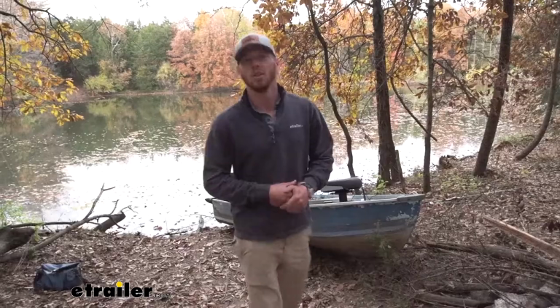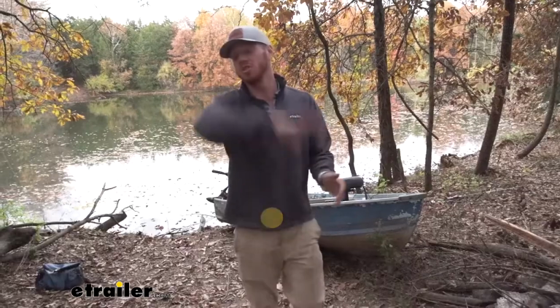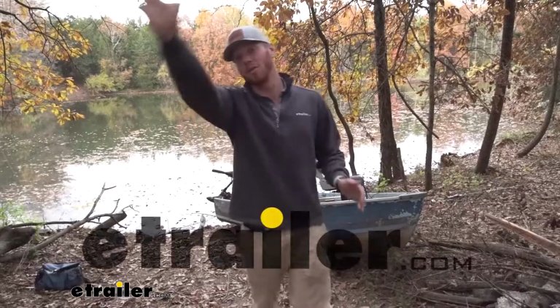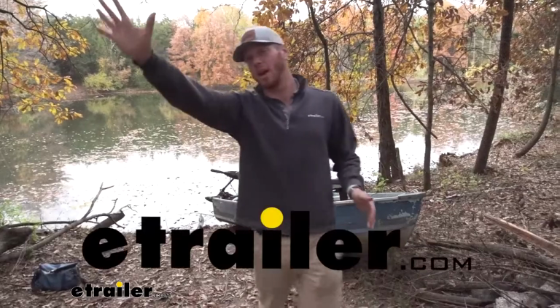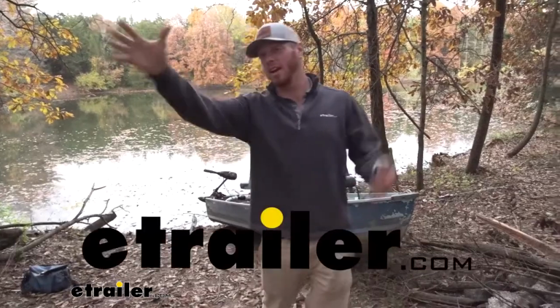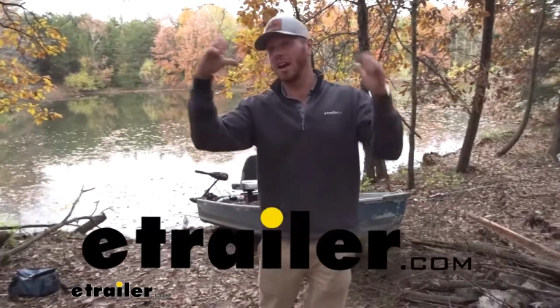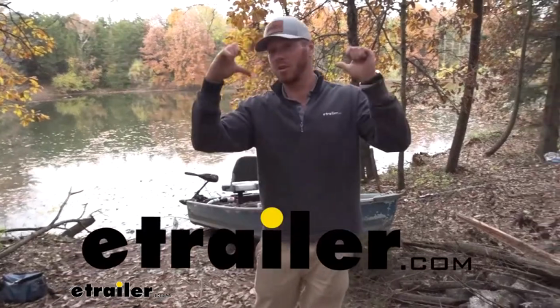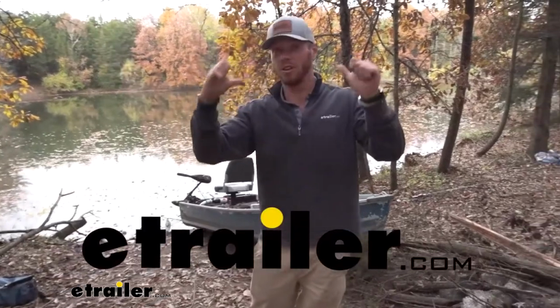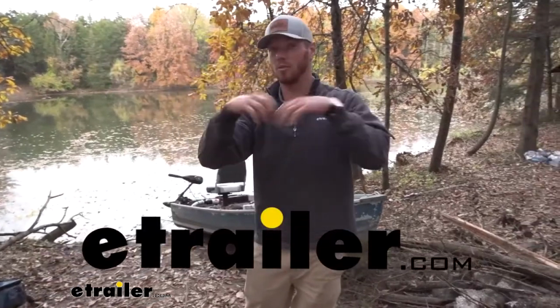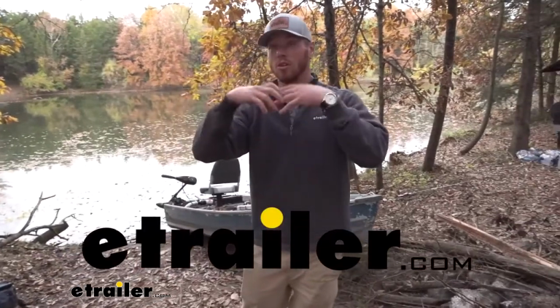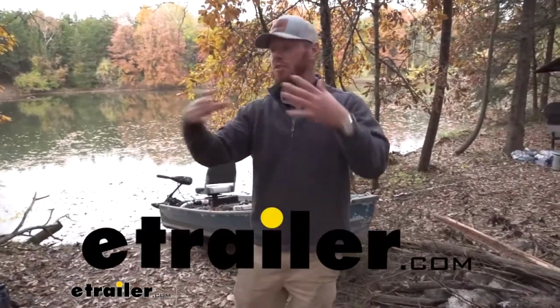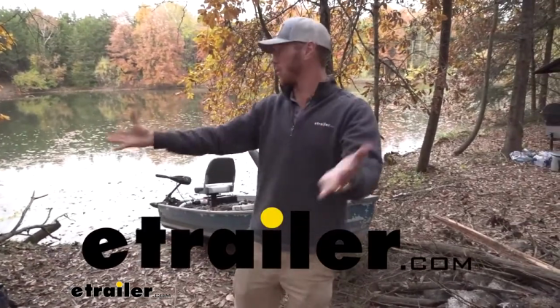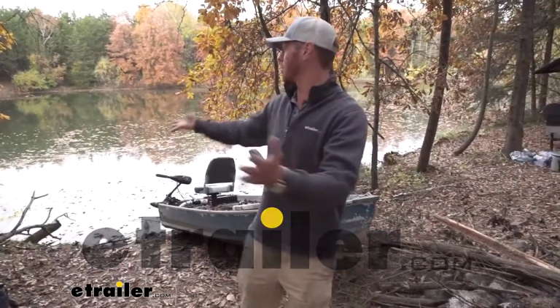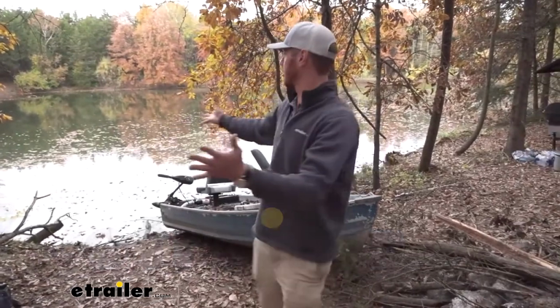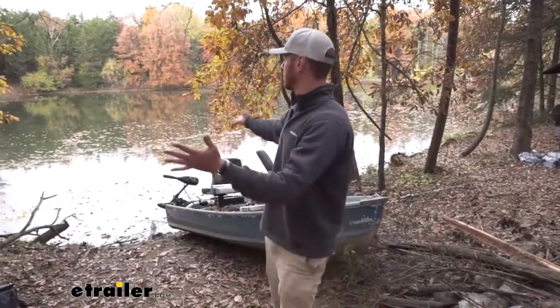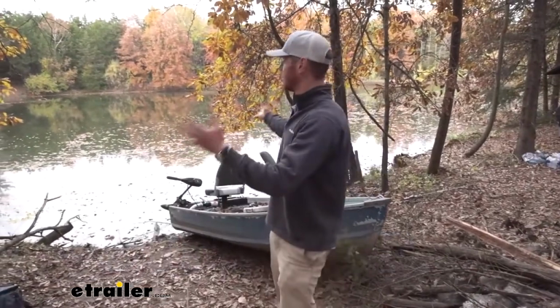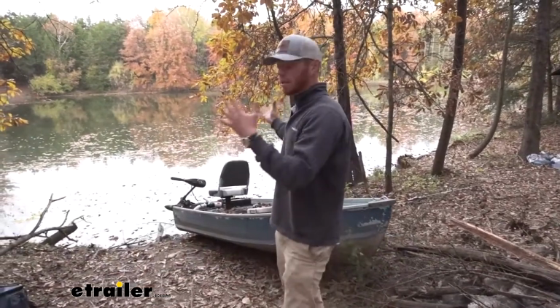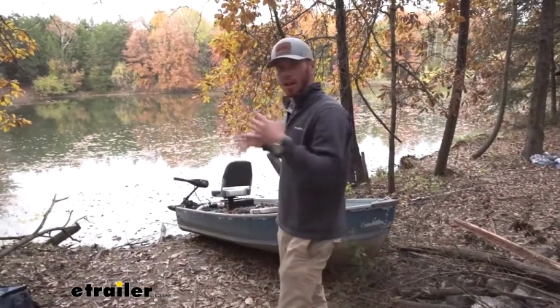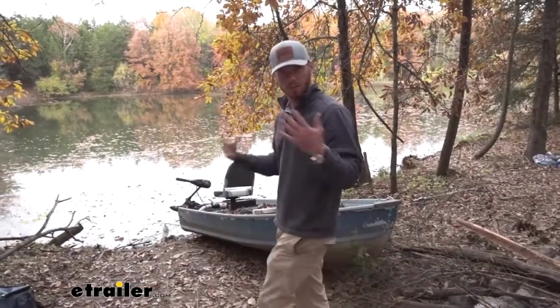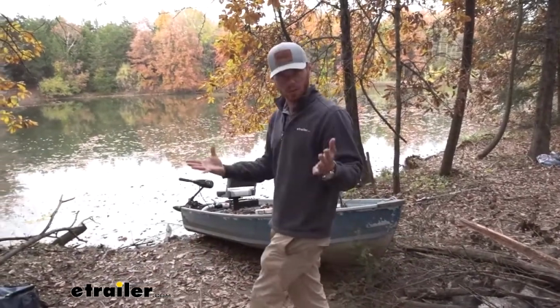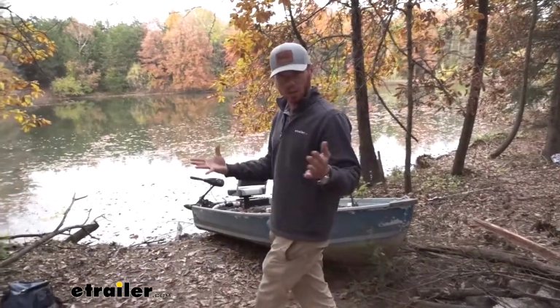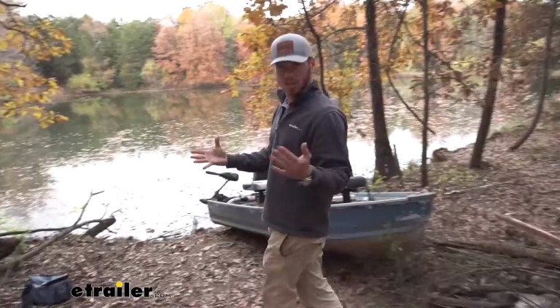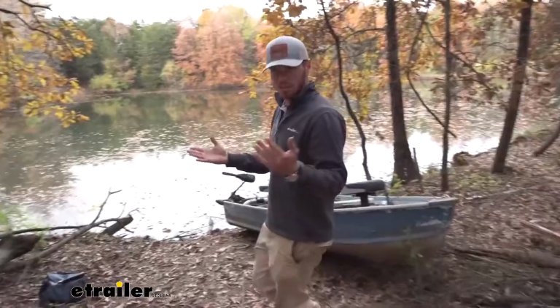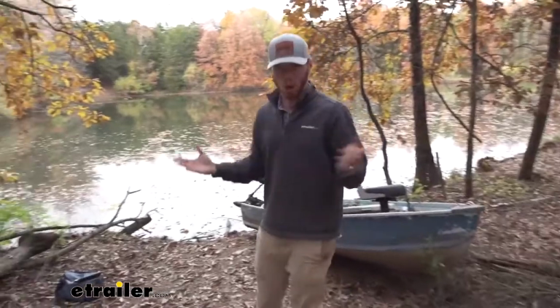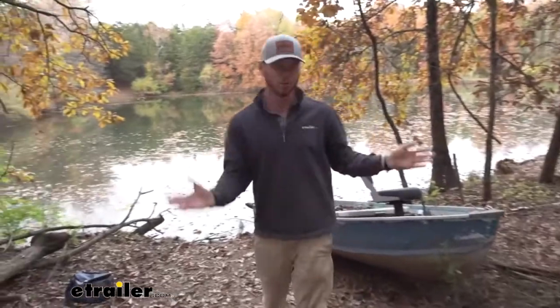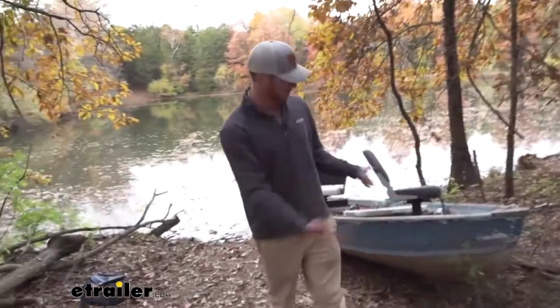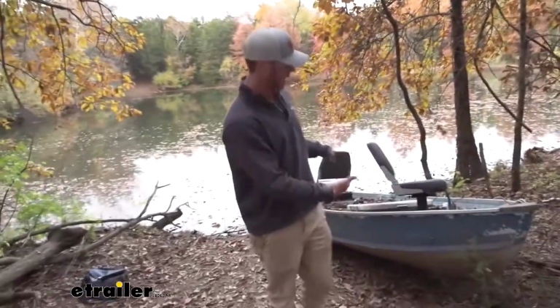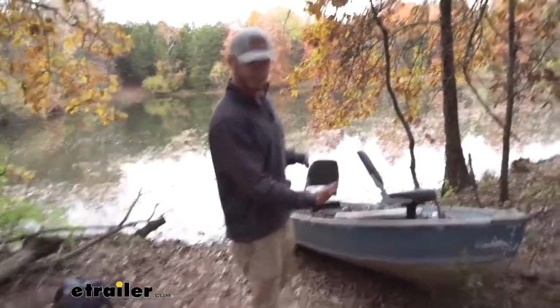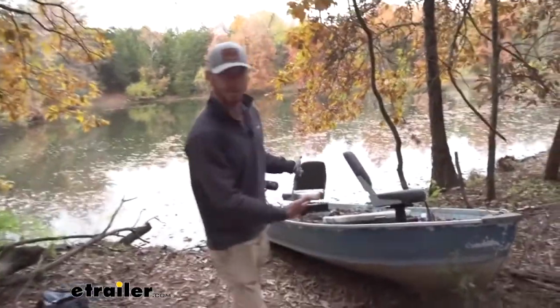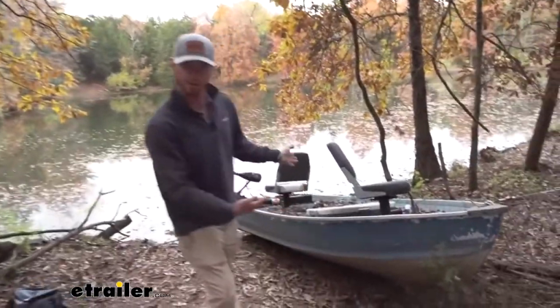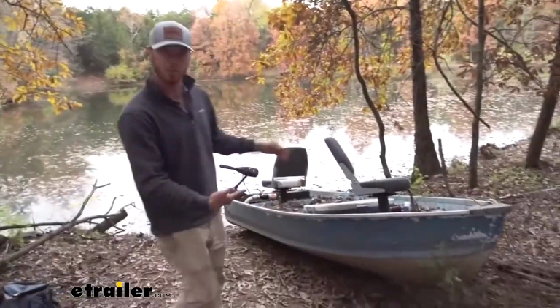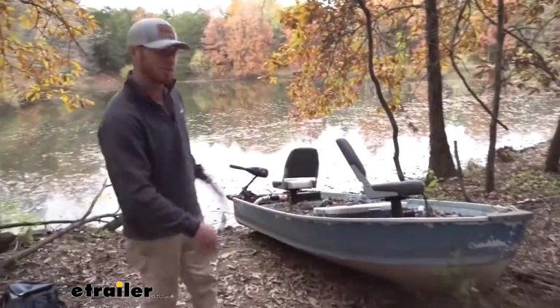What's up everybody? Adam here. We're at the property. This is the lake that I like to fish in and this is the boat I use to catch my fish.